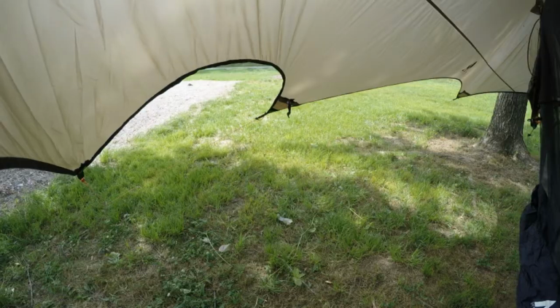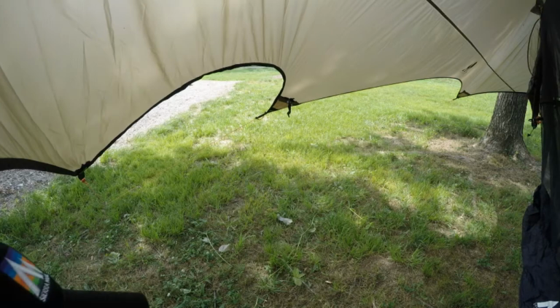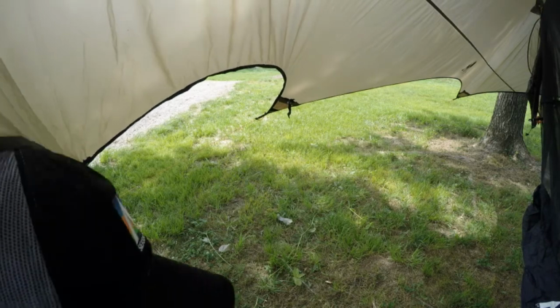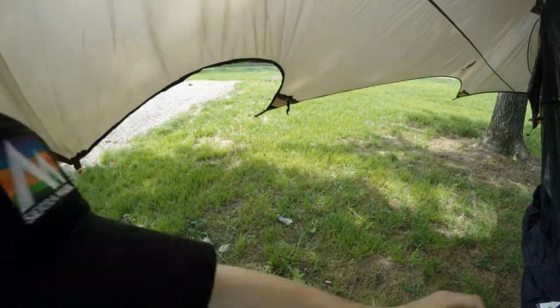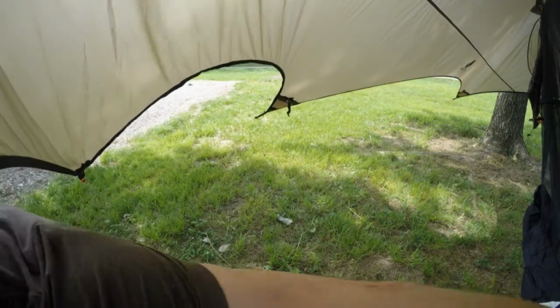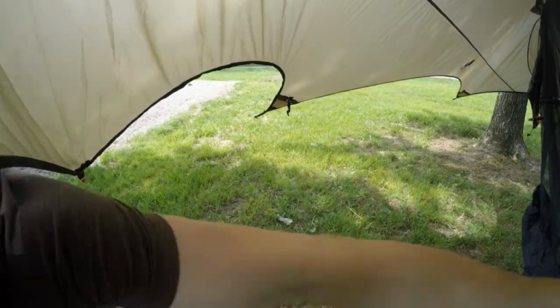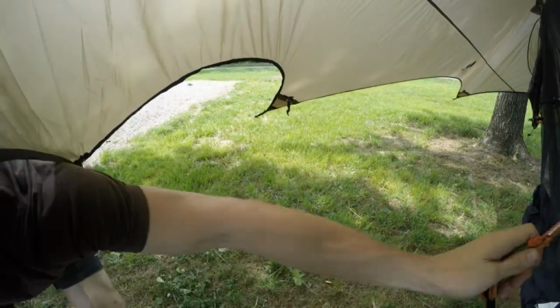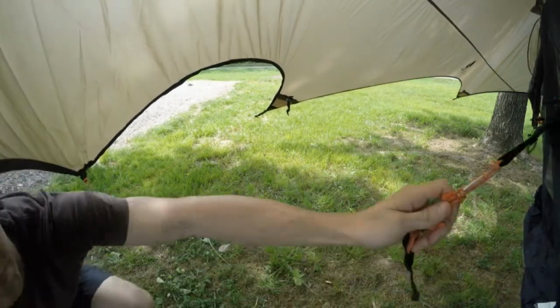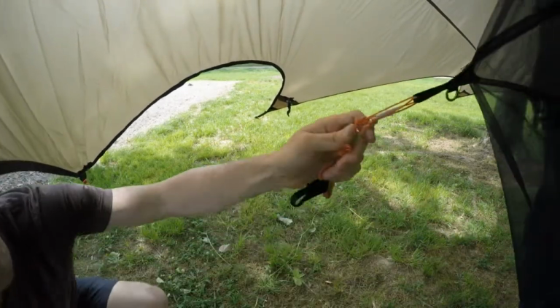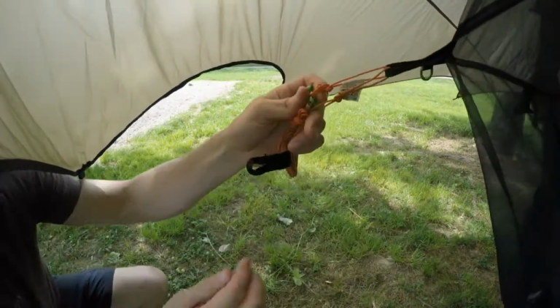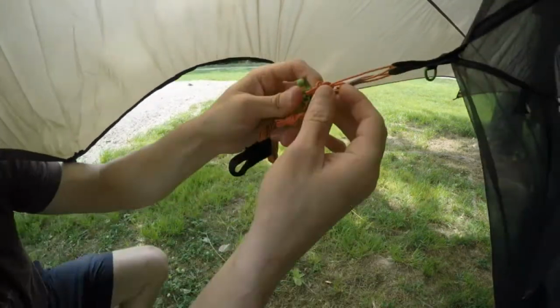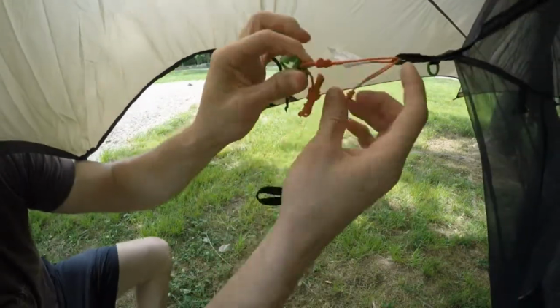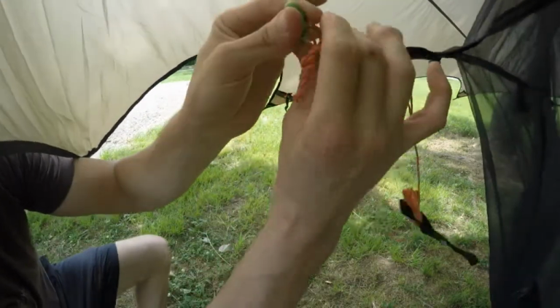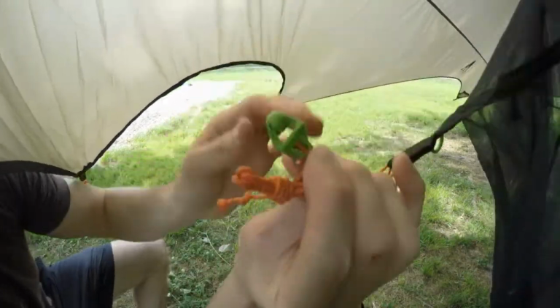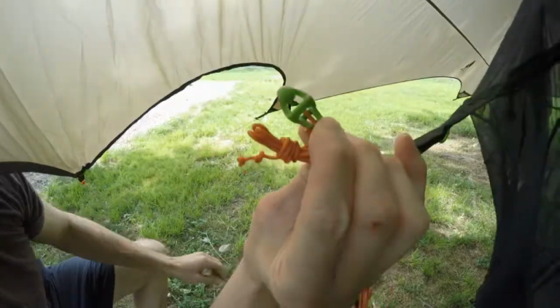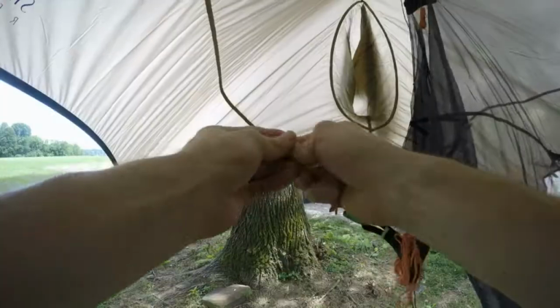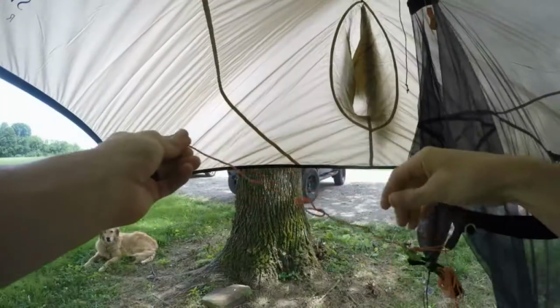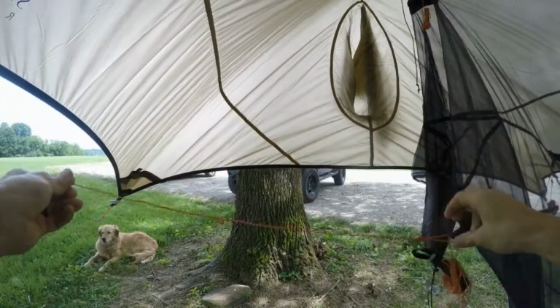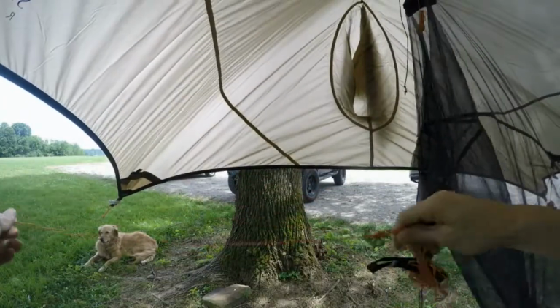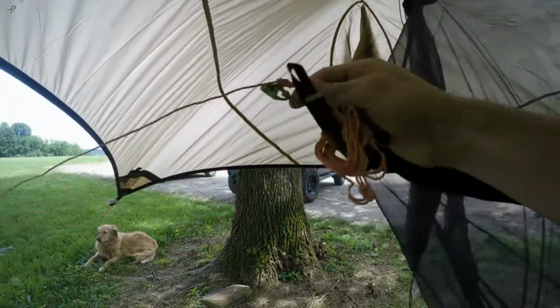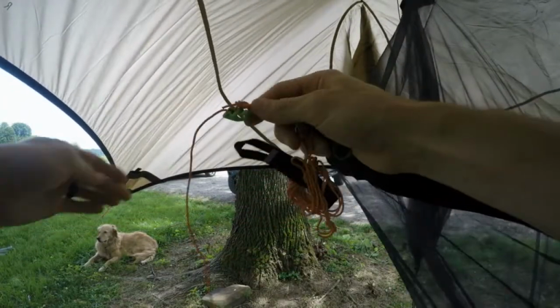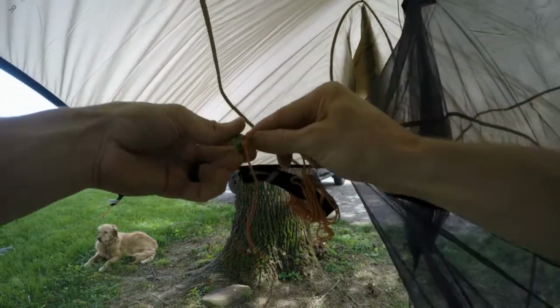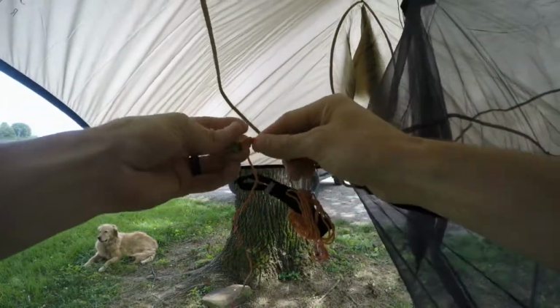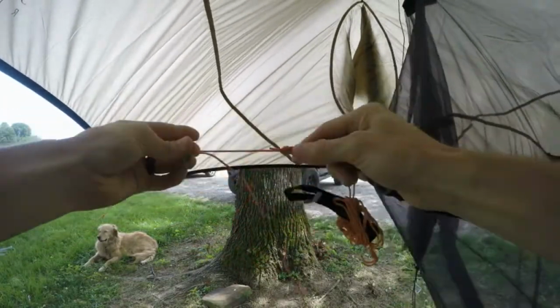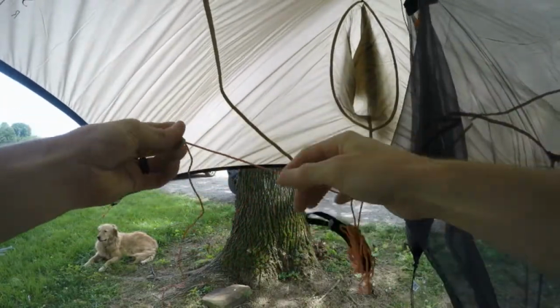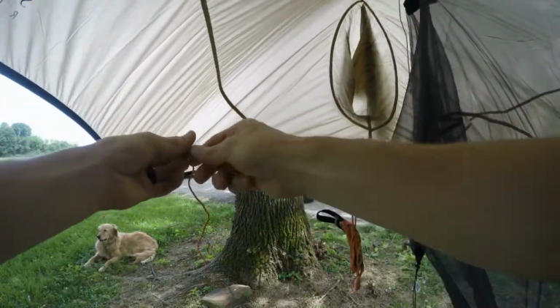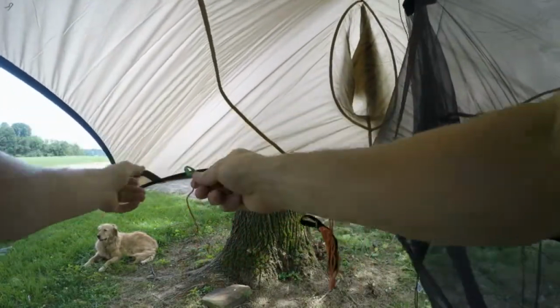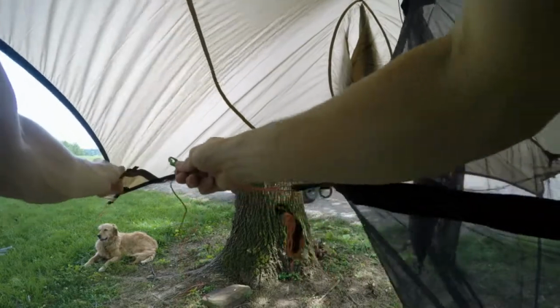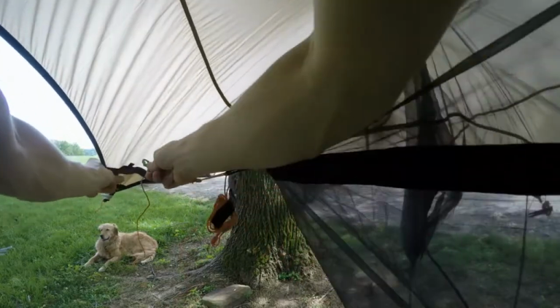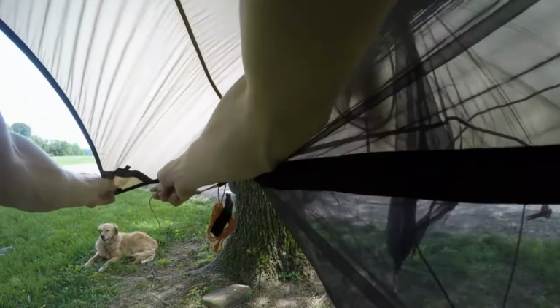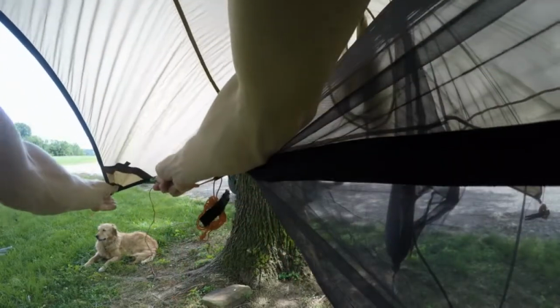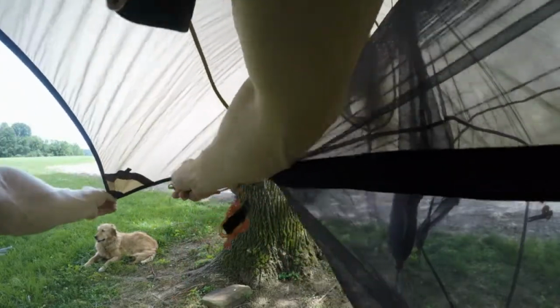Now you're going to begin attaching the sides. These are the green hooks — green to green. There will be two on each side. You clip and cinch tight.